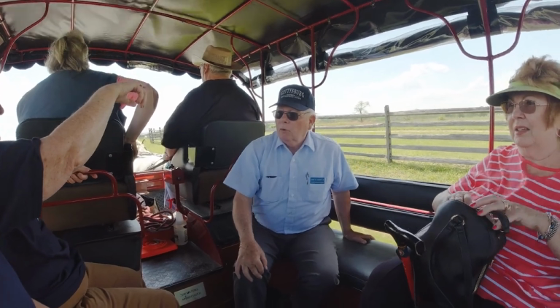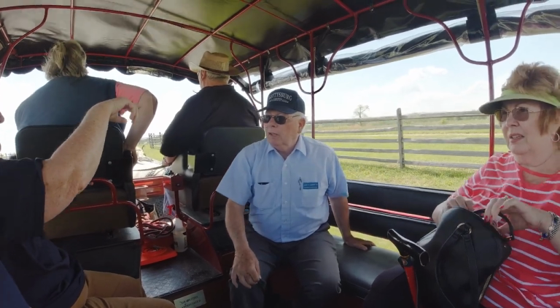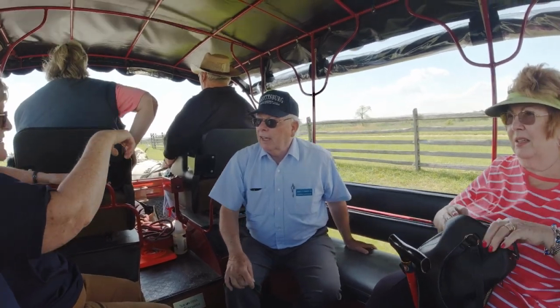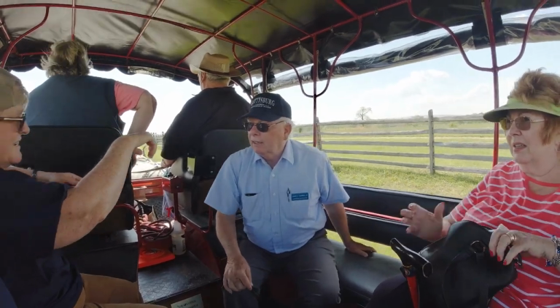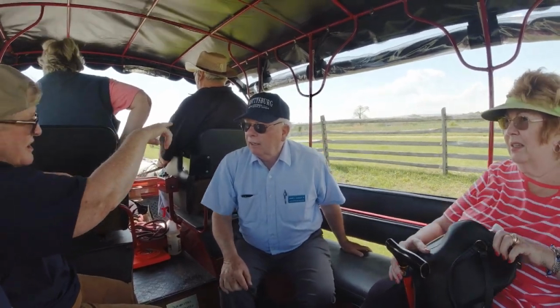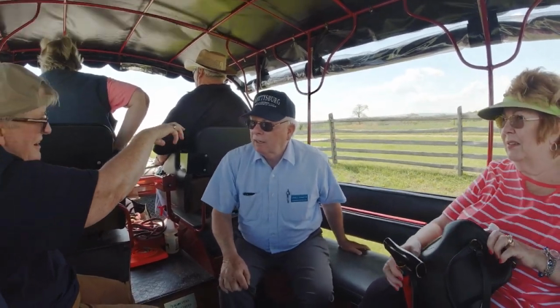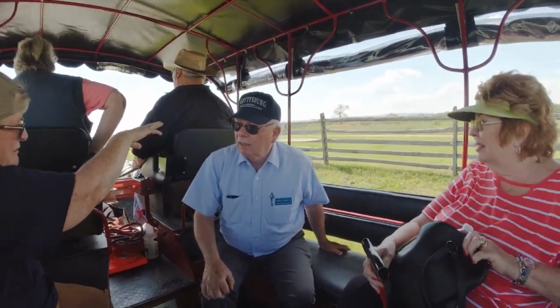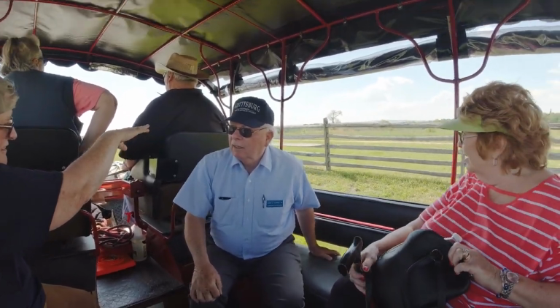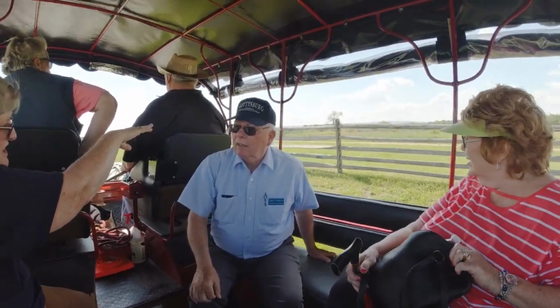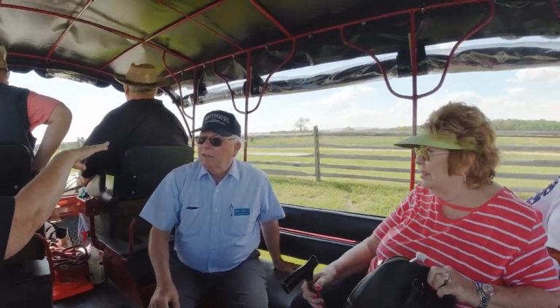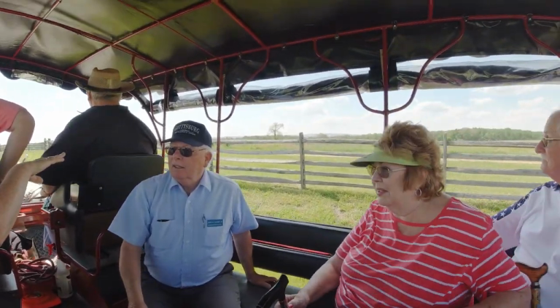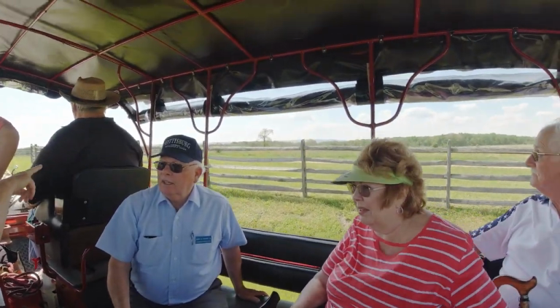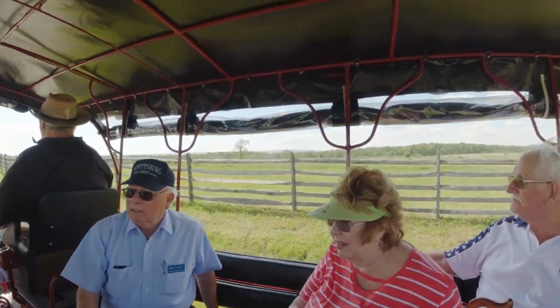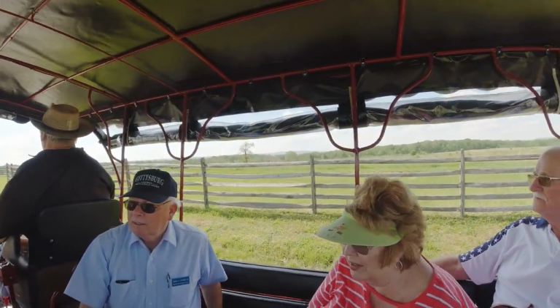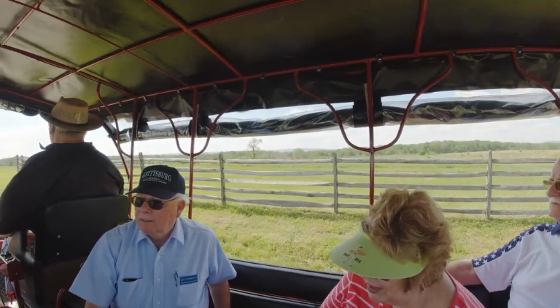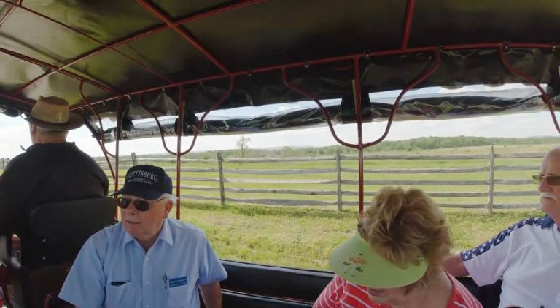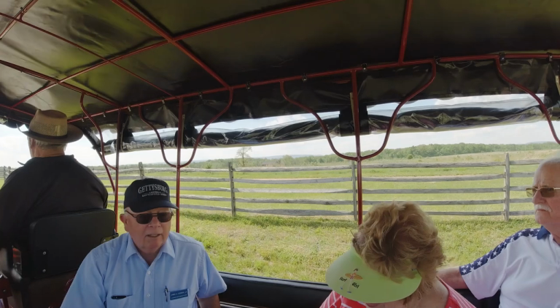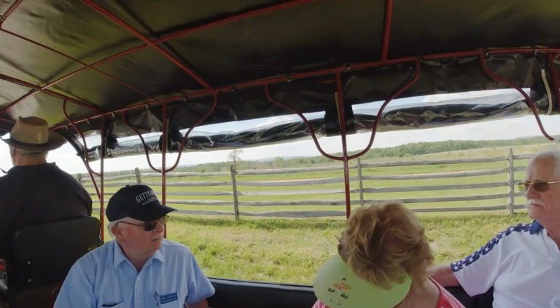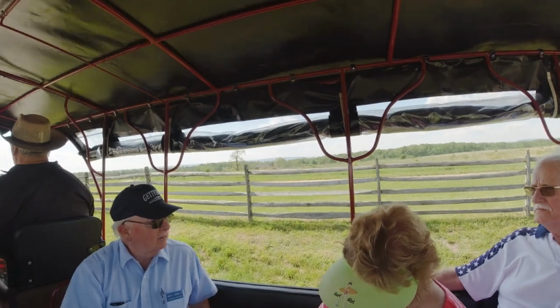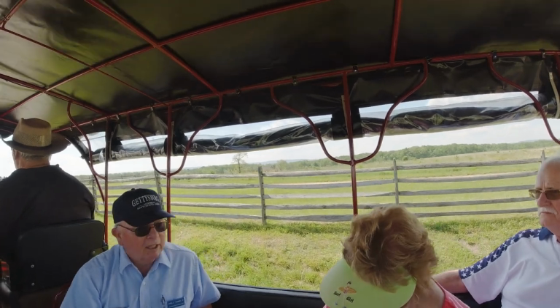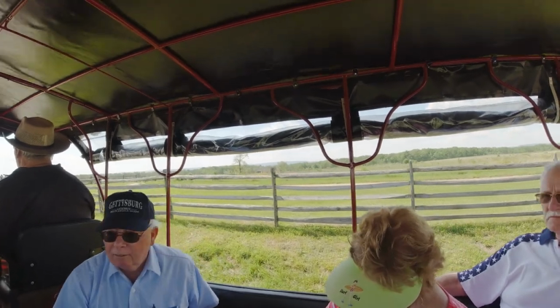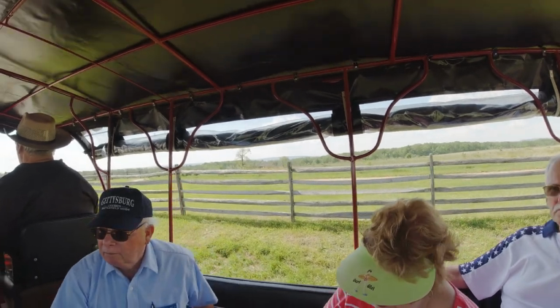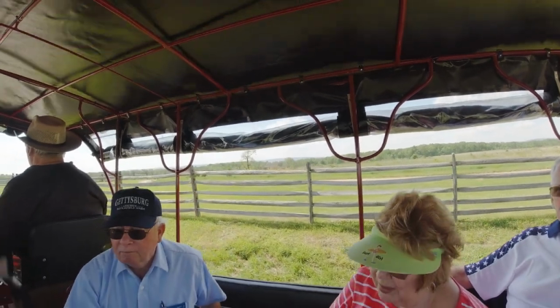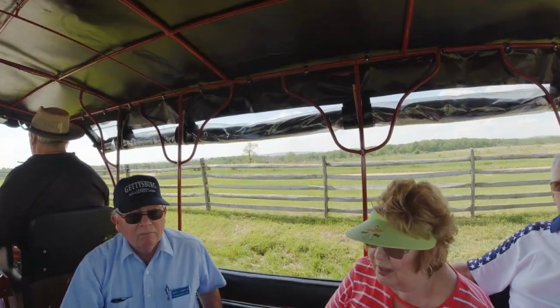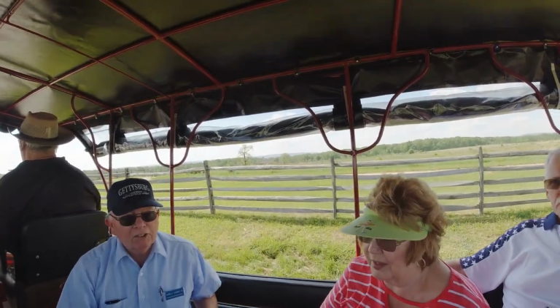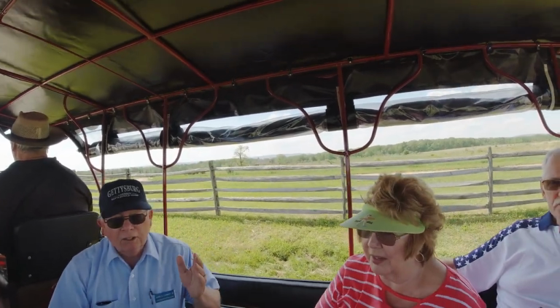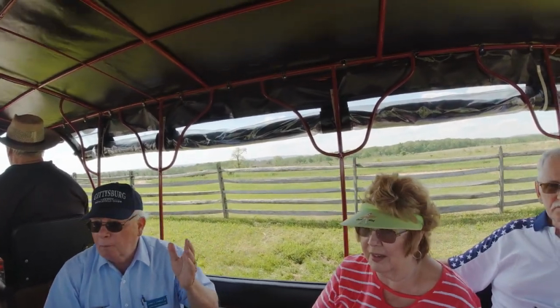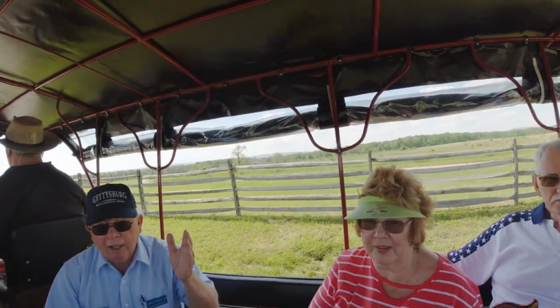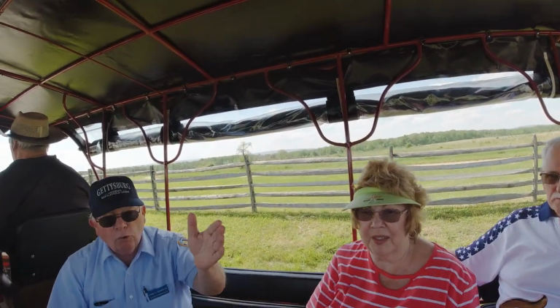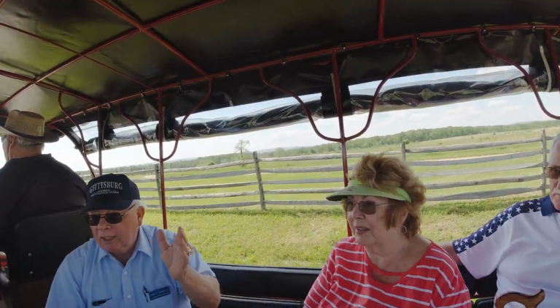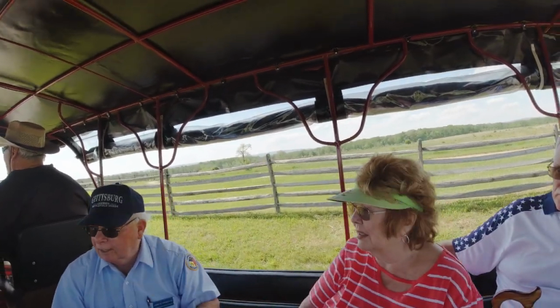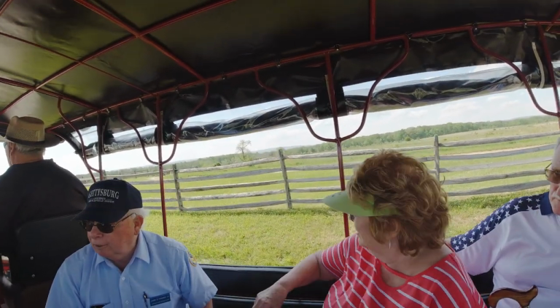Looking at the red barn — that's where the charge came out. That's a mile and a quarter they've got to cover.